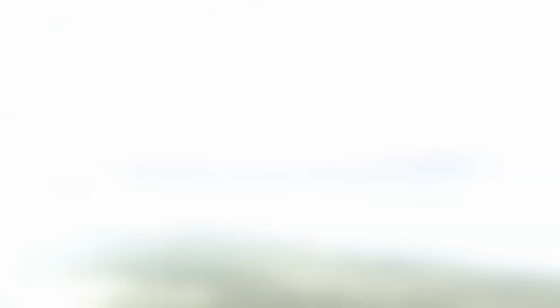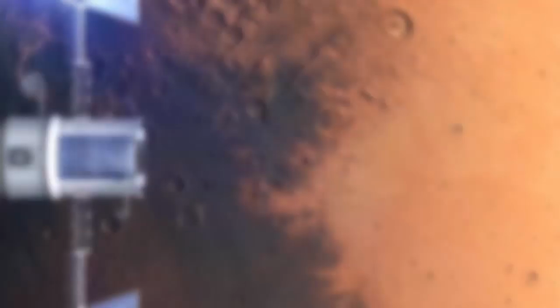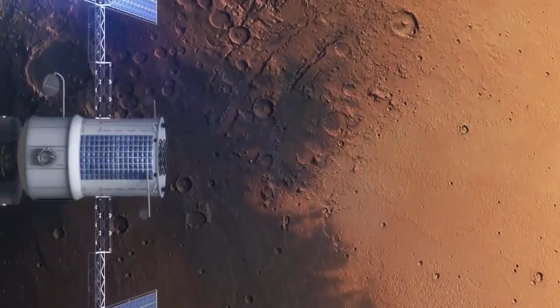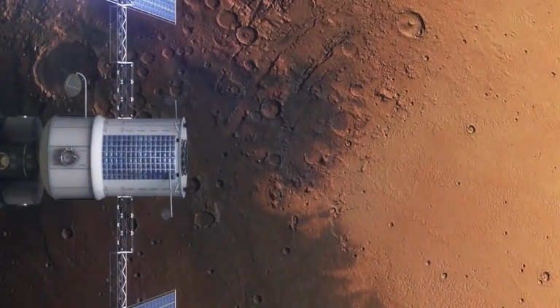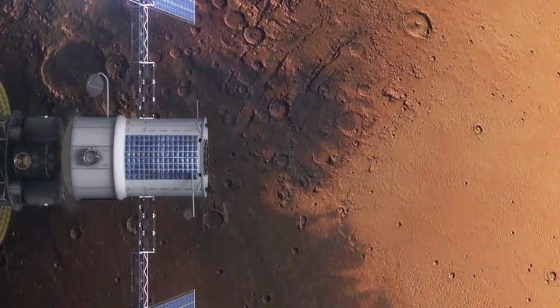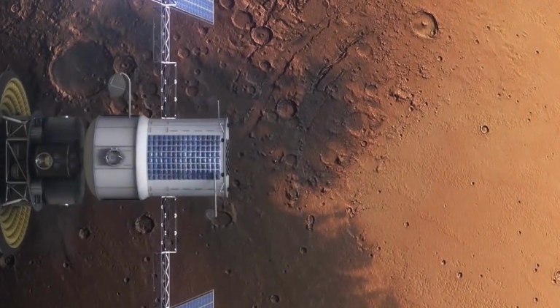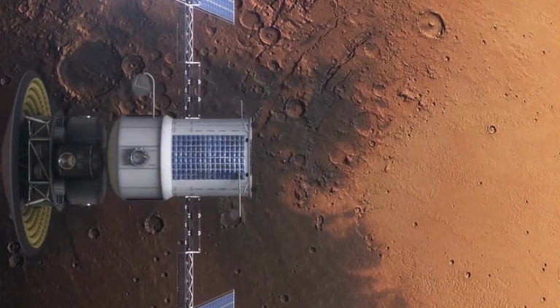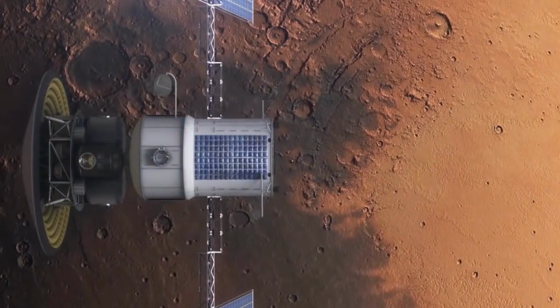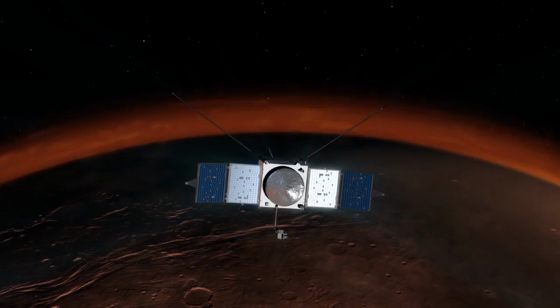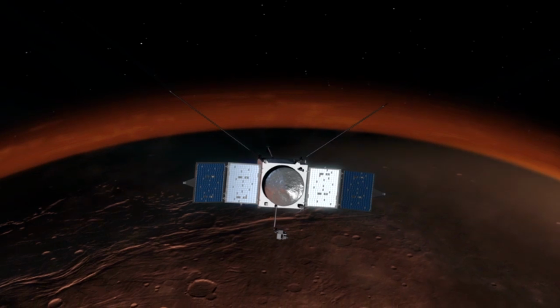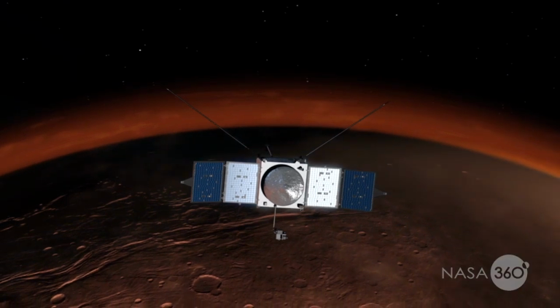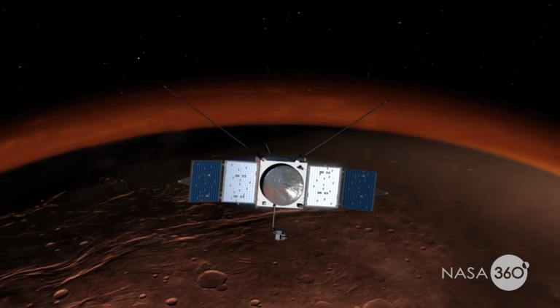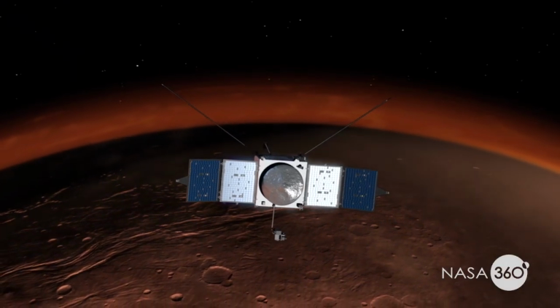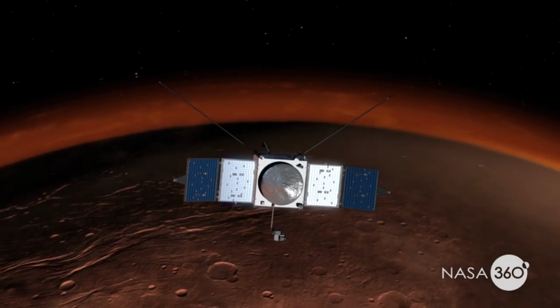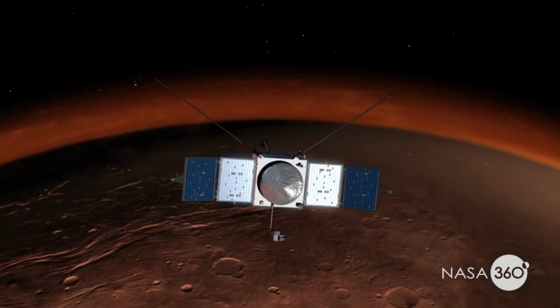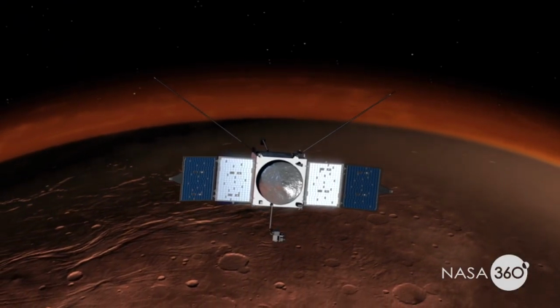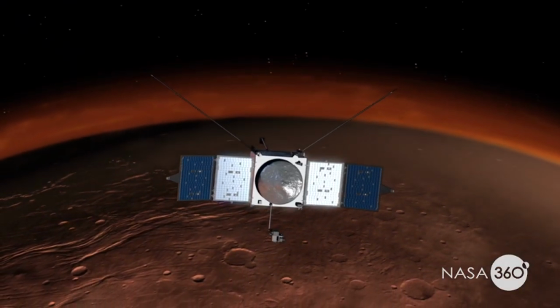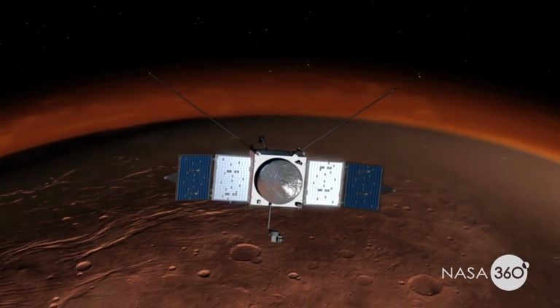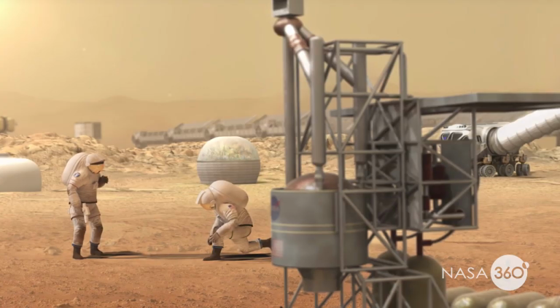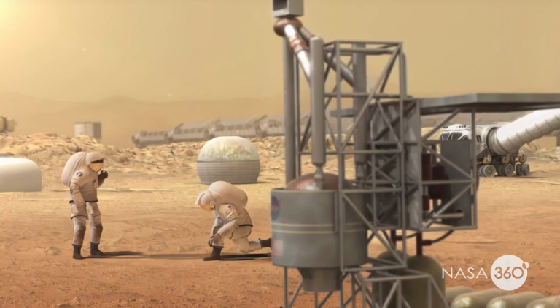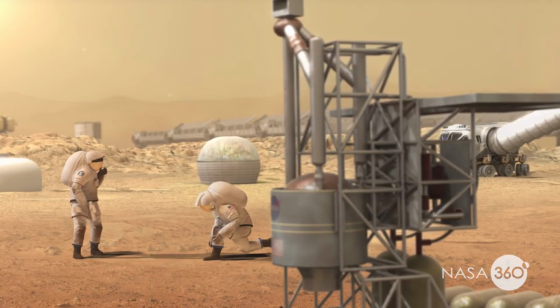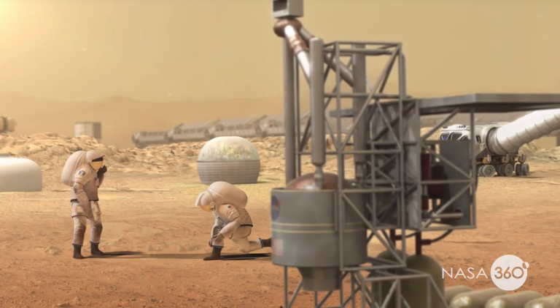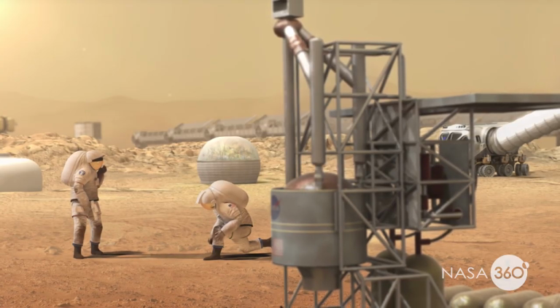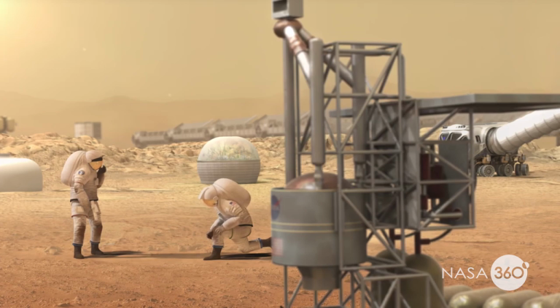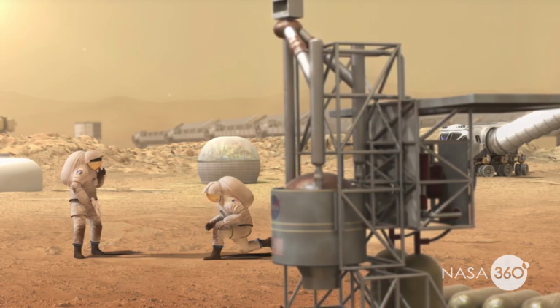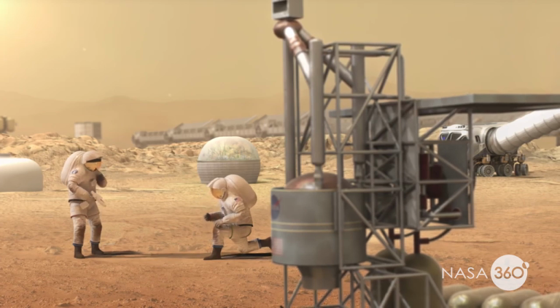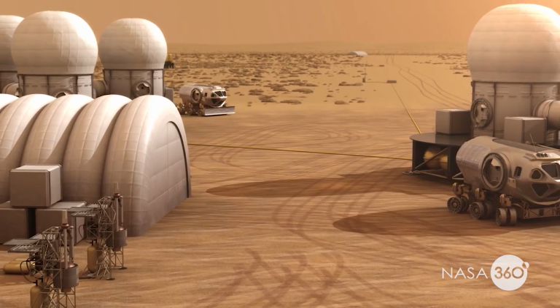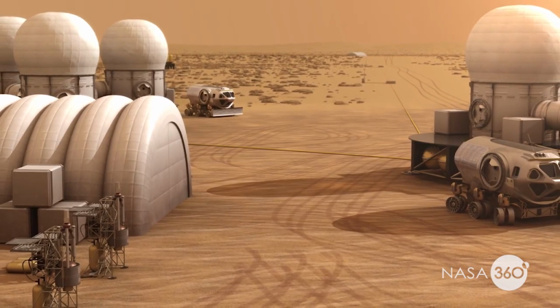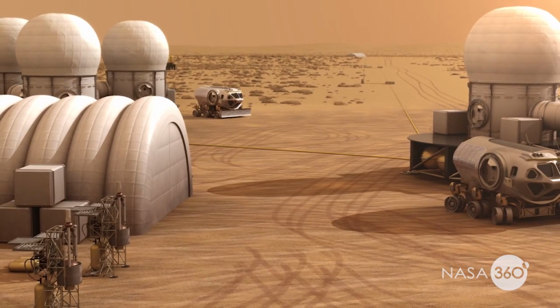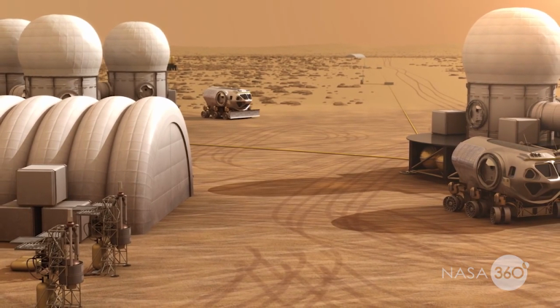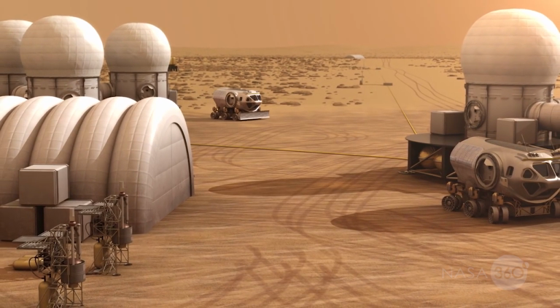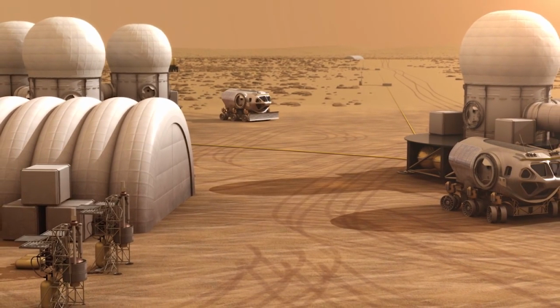So are there things that we can do that can help mitigate some of these extremes on Mars and provide a better environment for science and exploration to coexist on the surface?